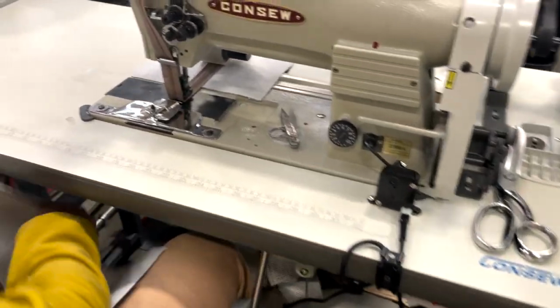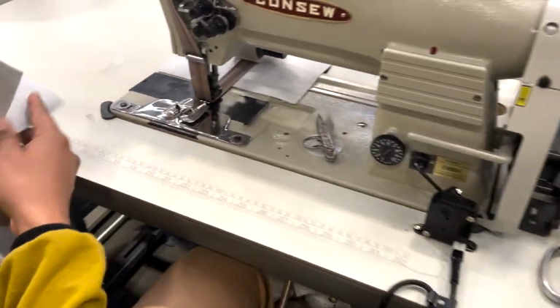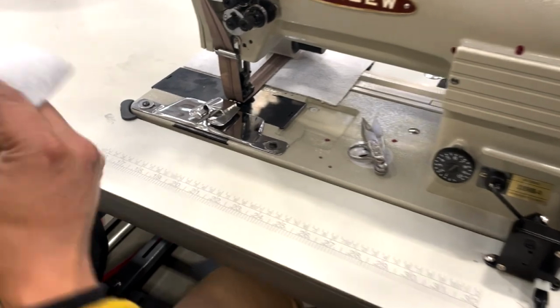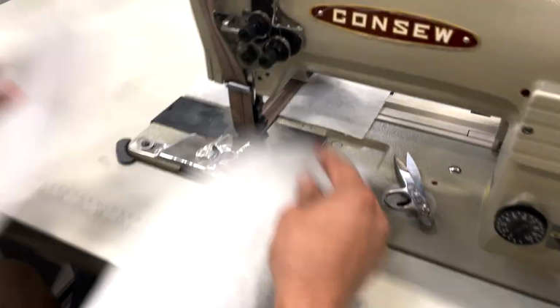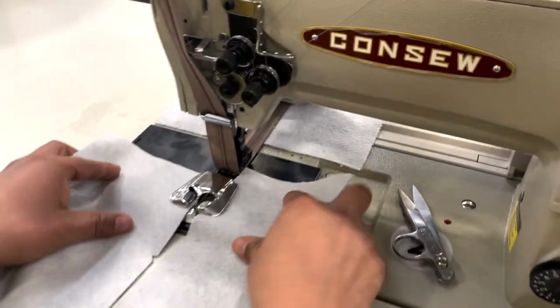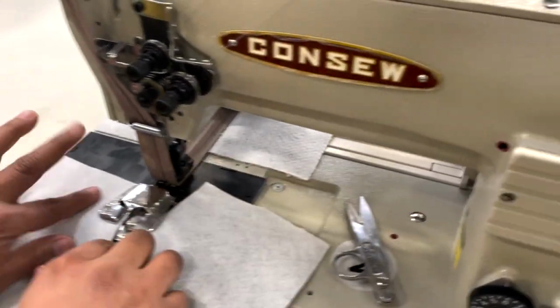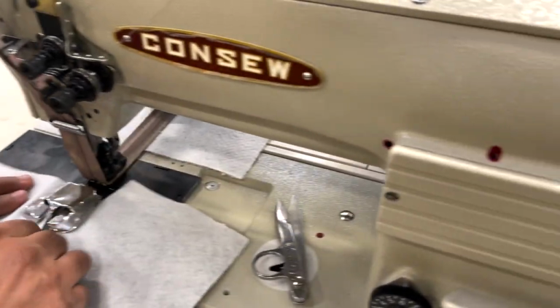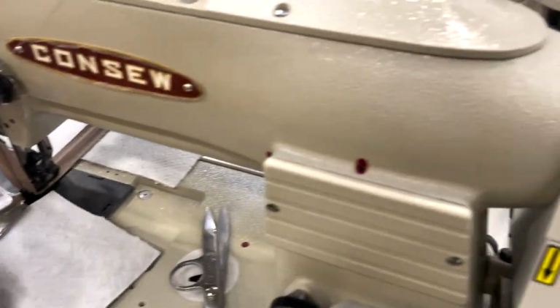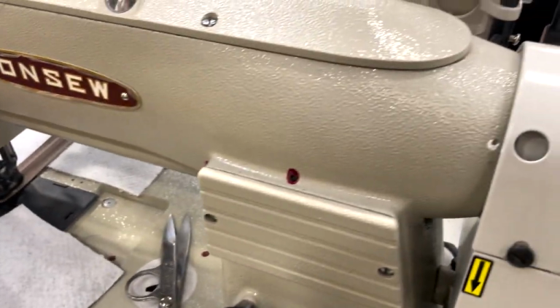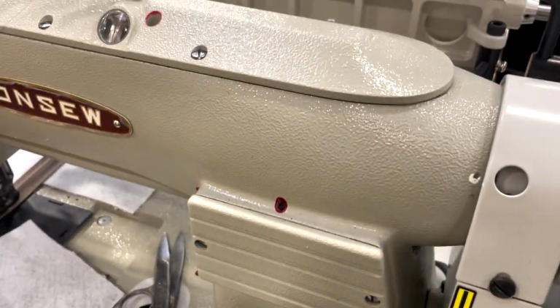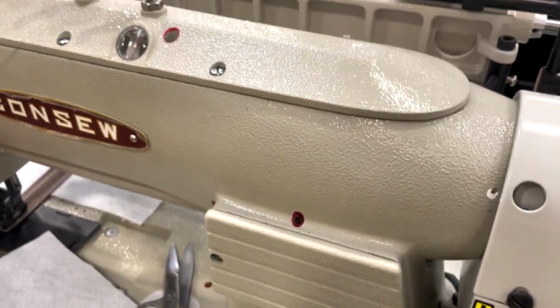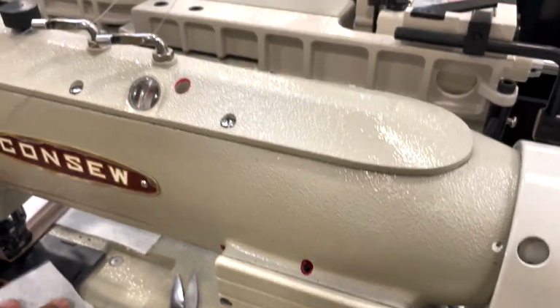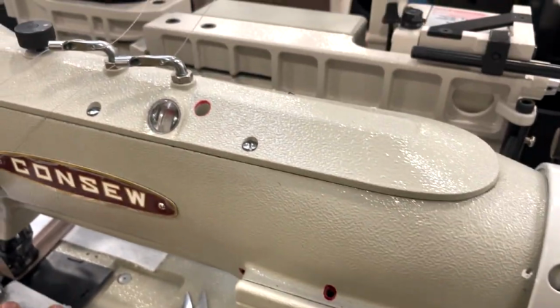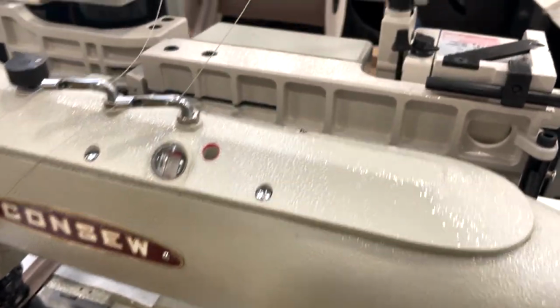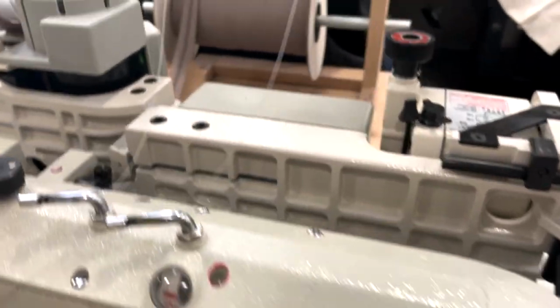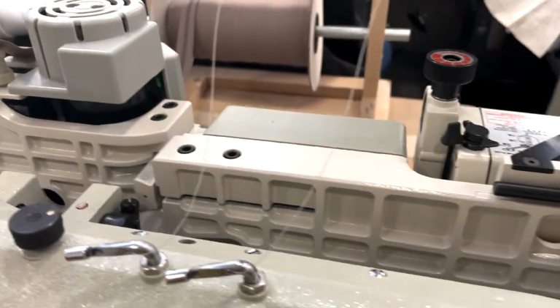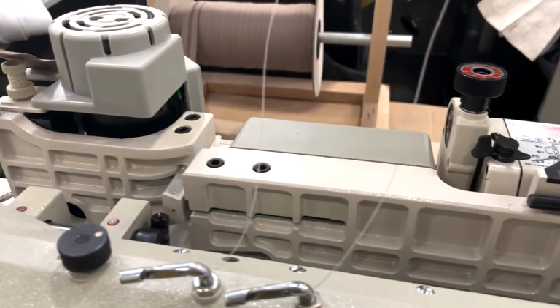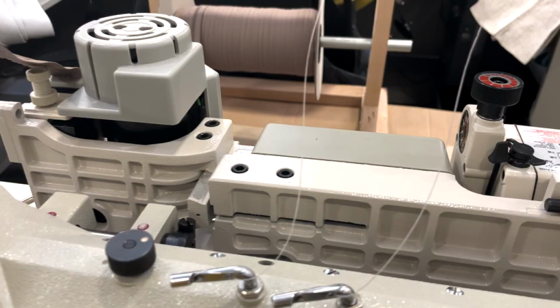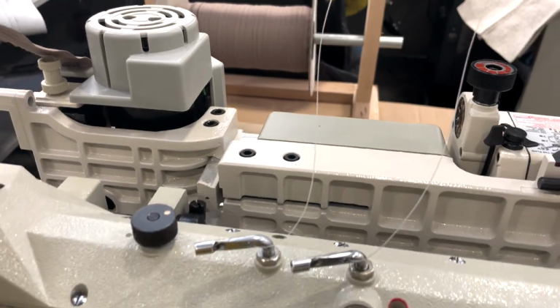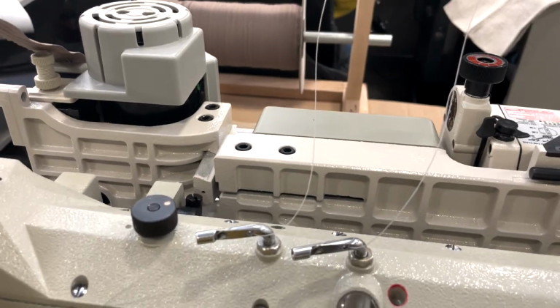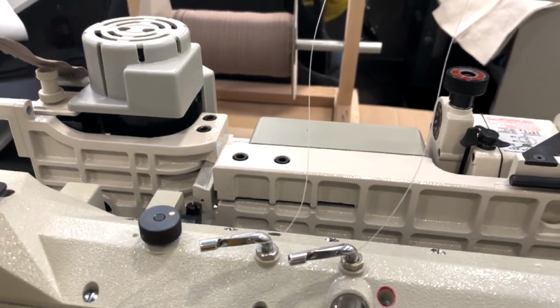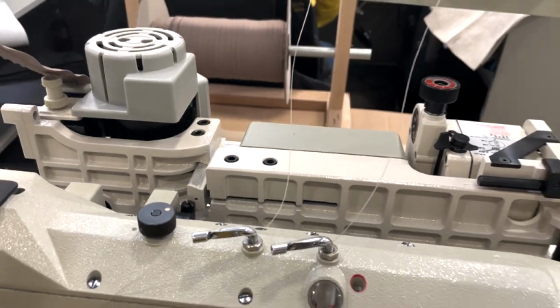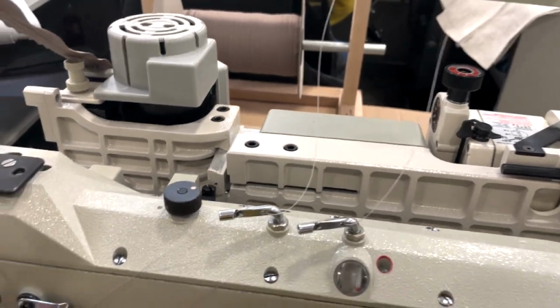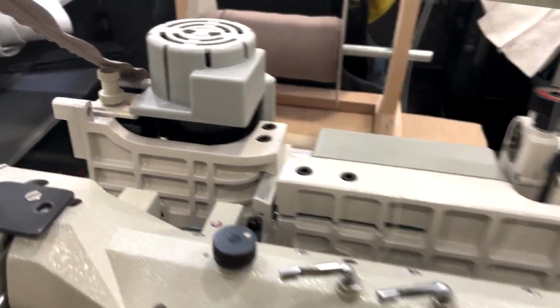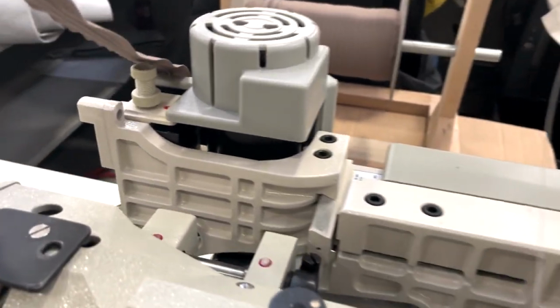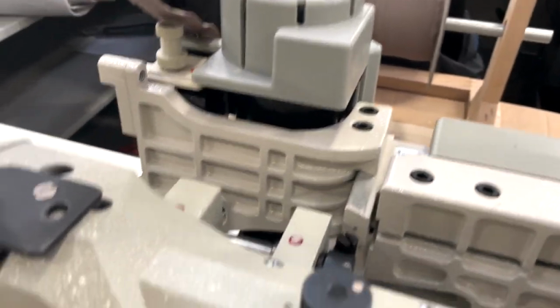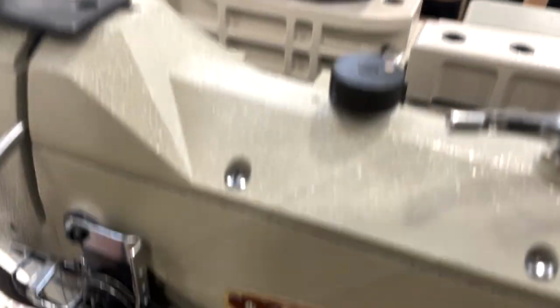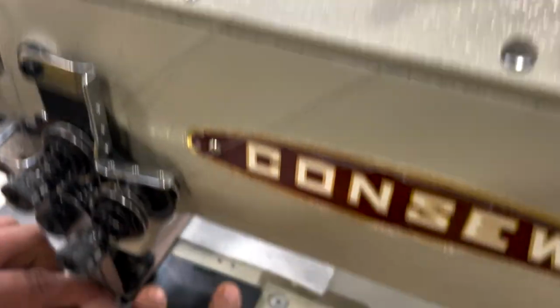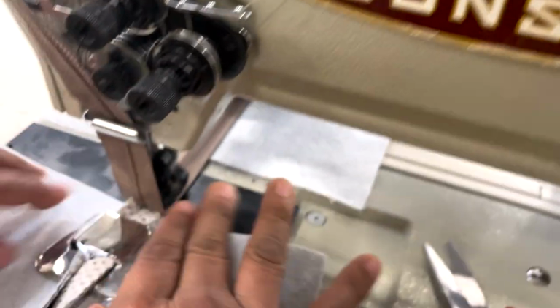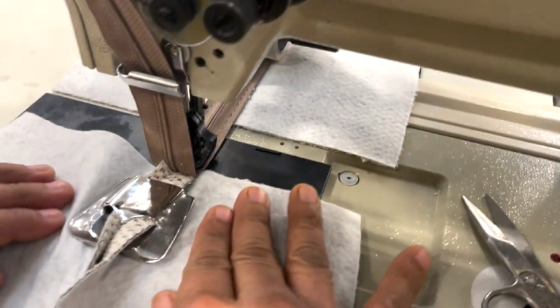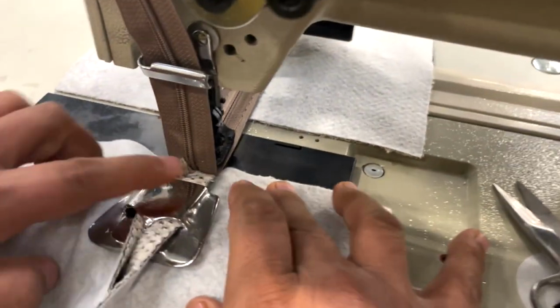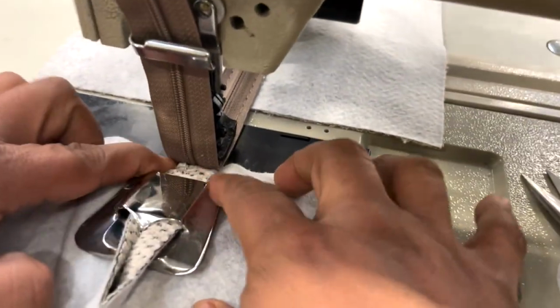One more. This one's going to have 110 volts. Again, this is a big puller in the back that pulls and regulates both these zippers.